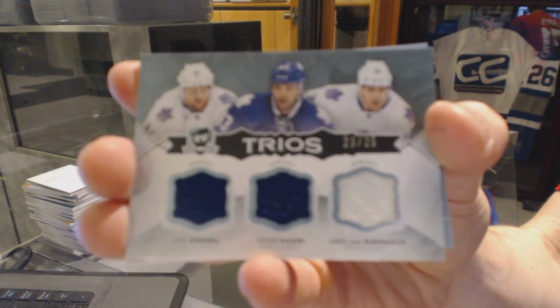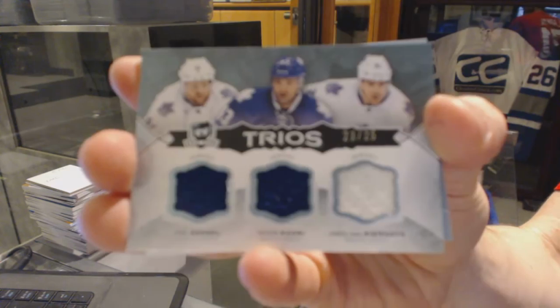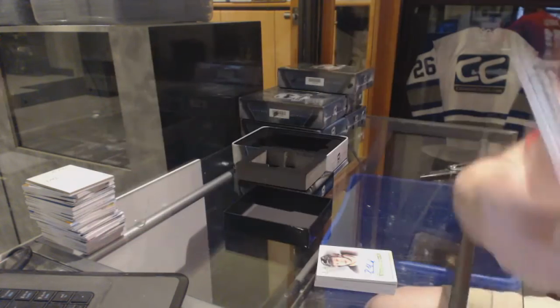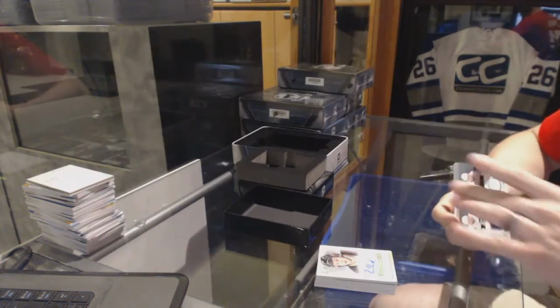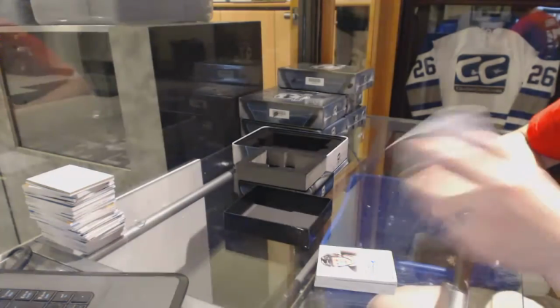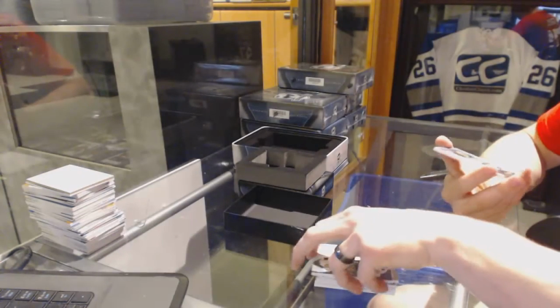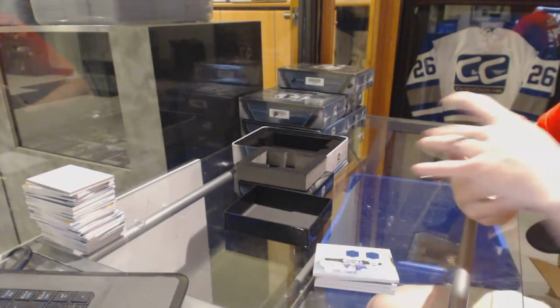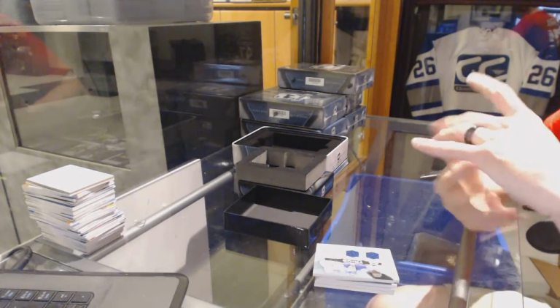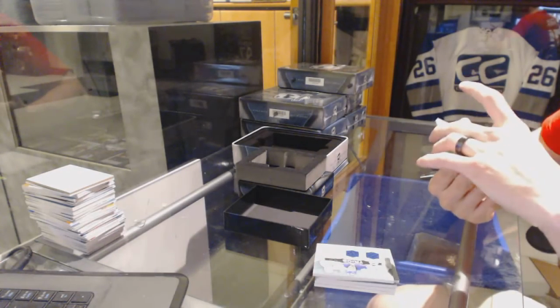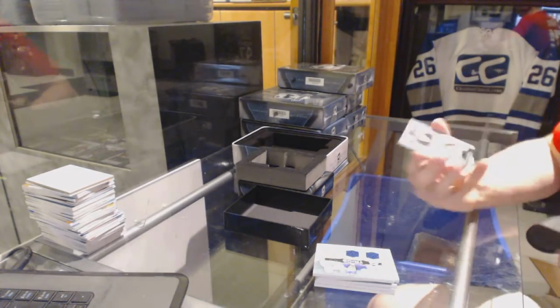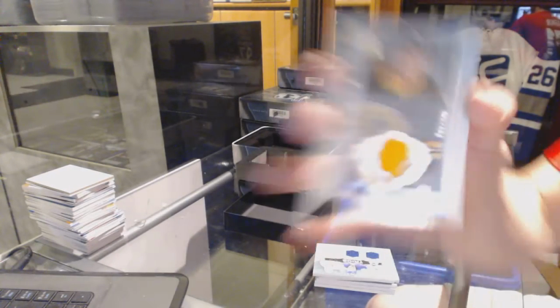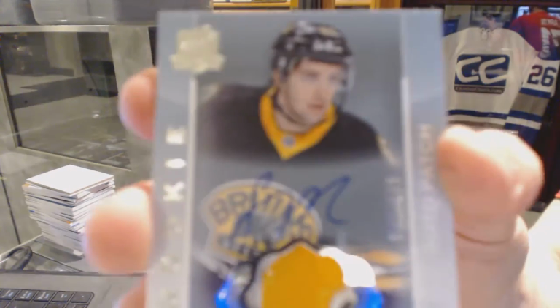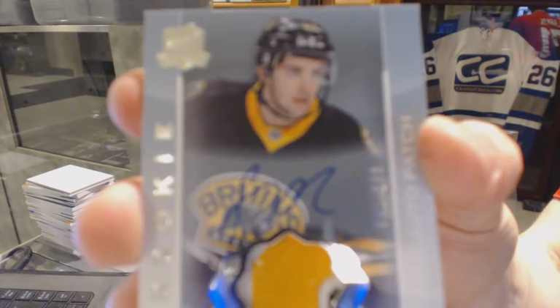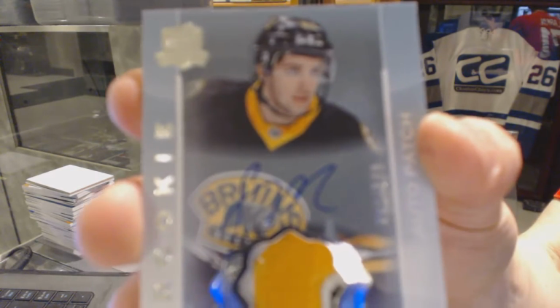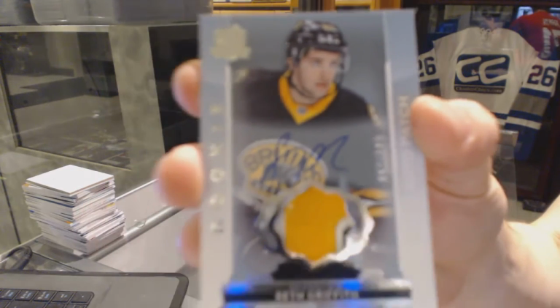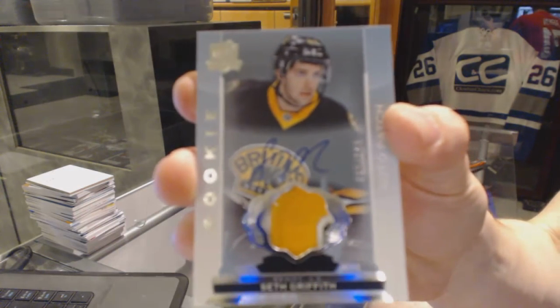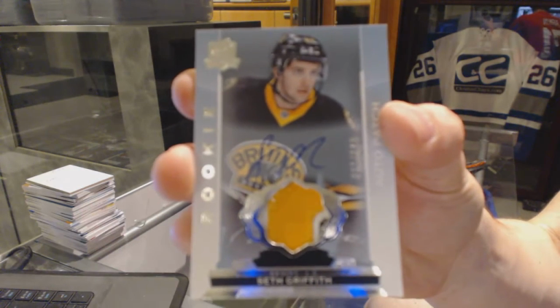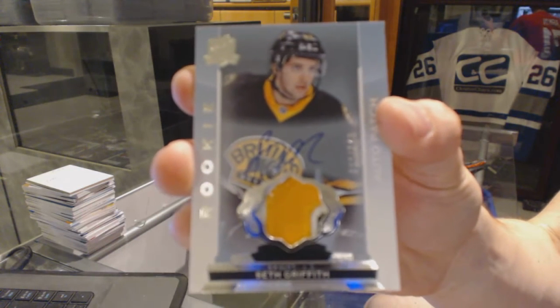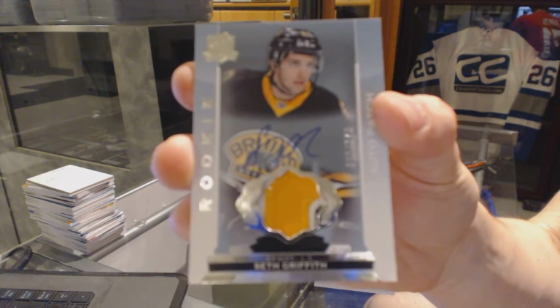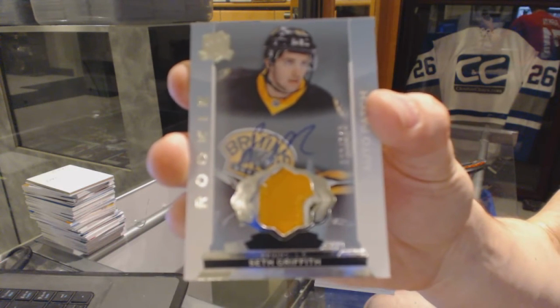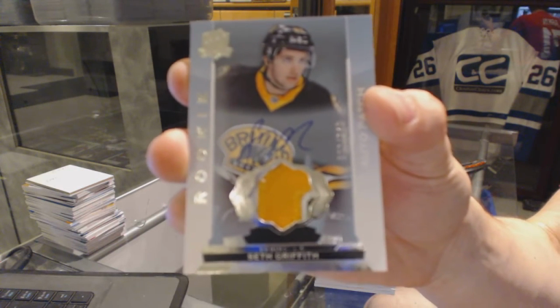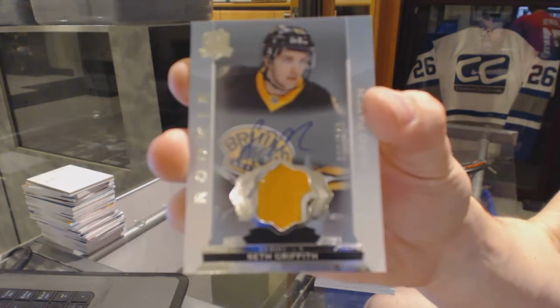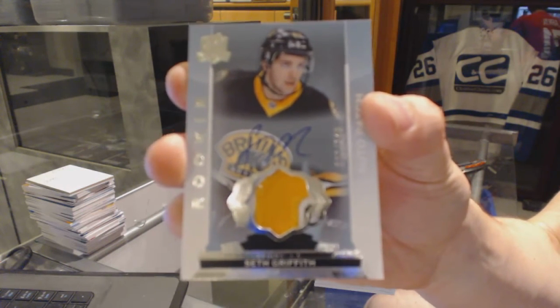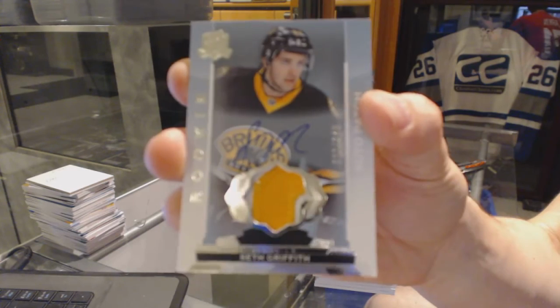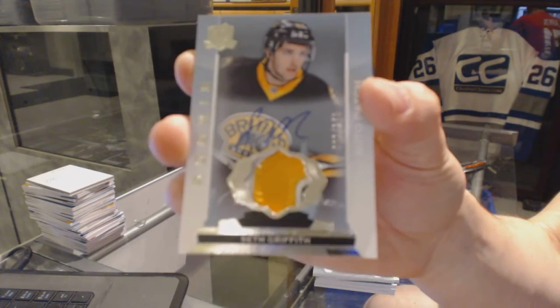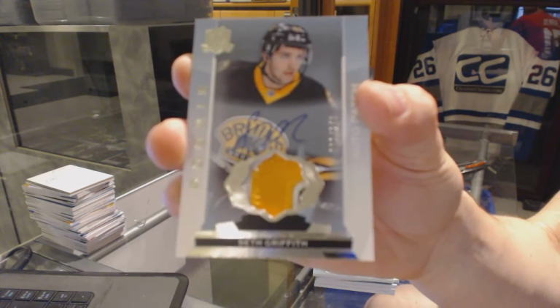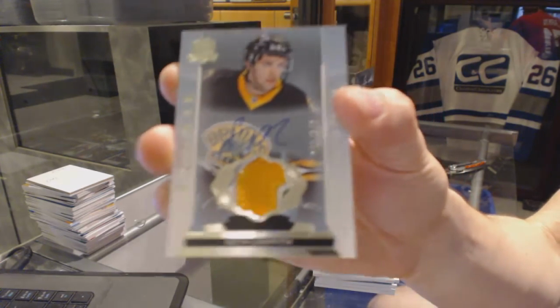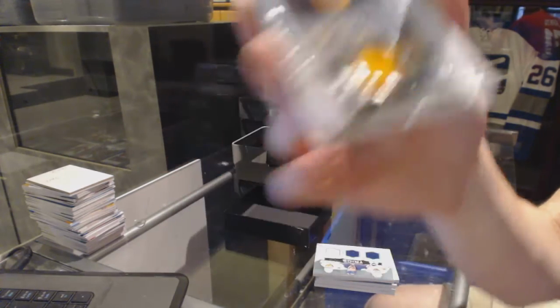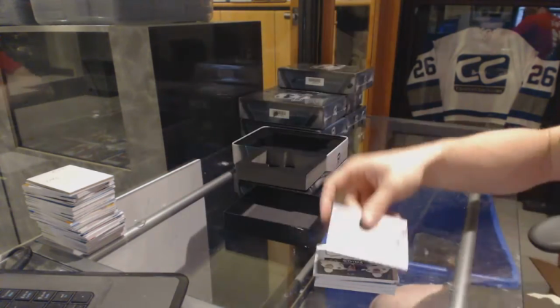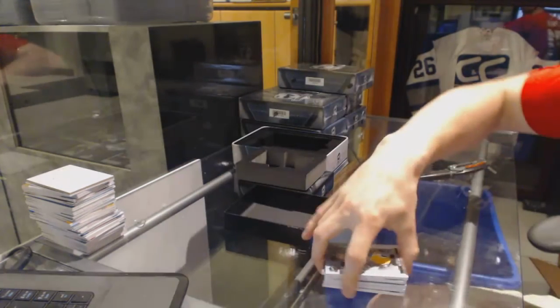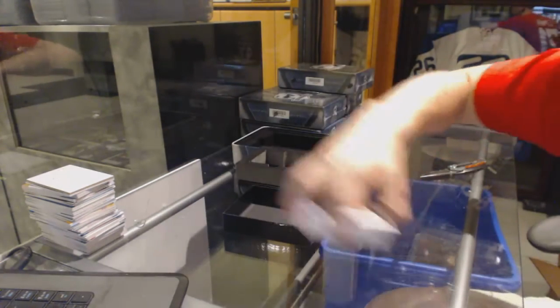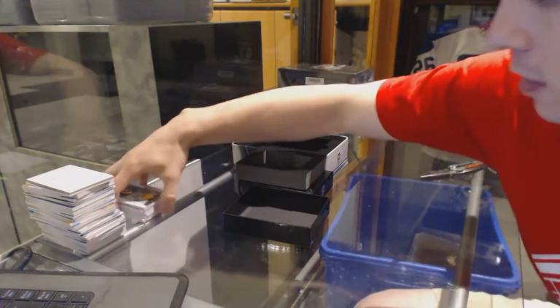Kessel, Nazem Kadri, James van Riemsdyk. And we've got a three-color rookie patch, number 249 for the Boston Bruins — Seth Griffith.